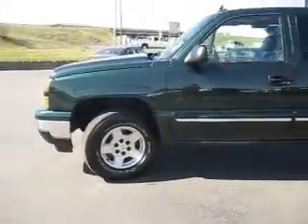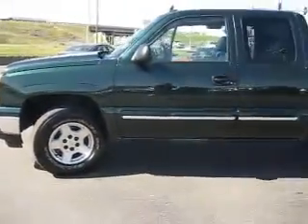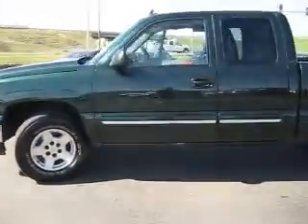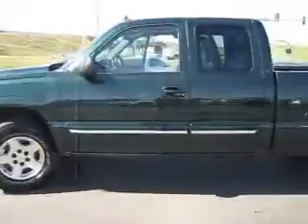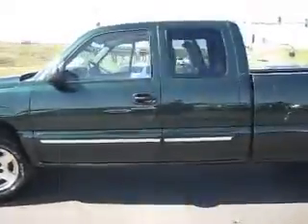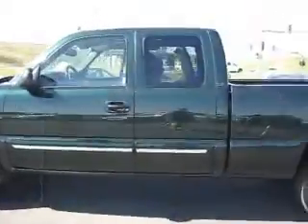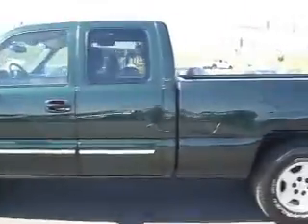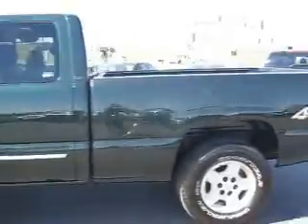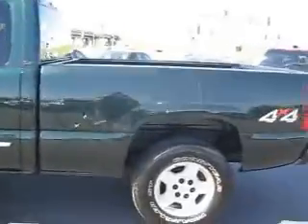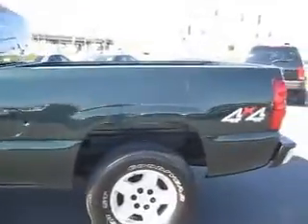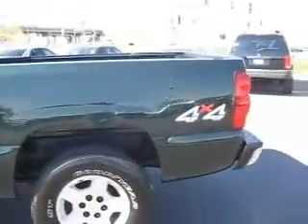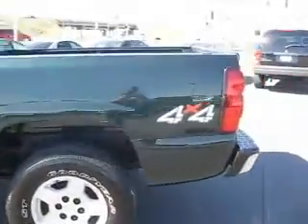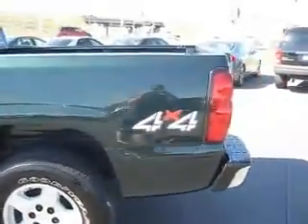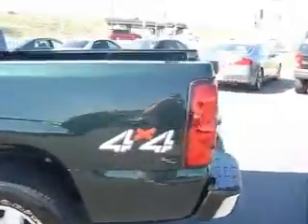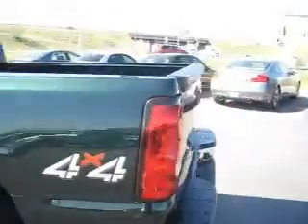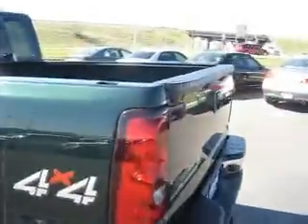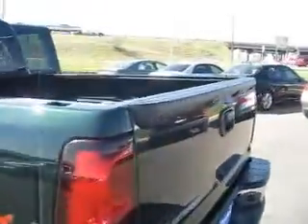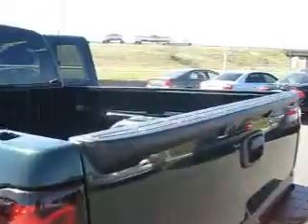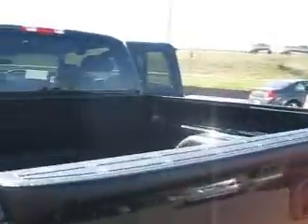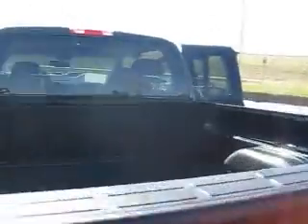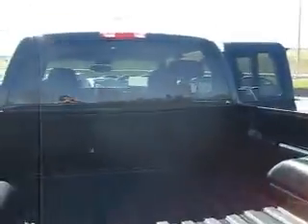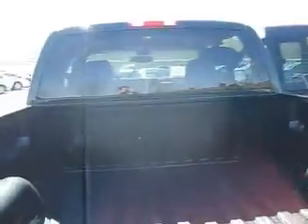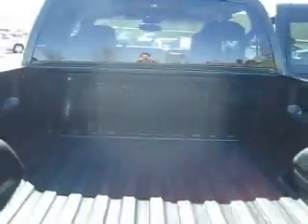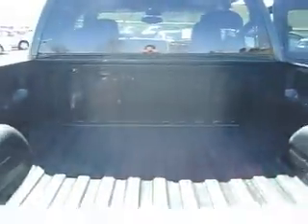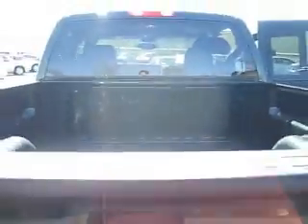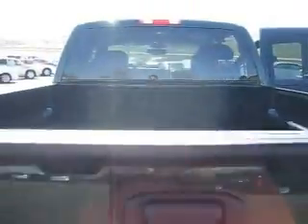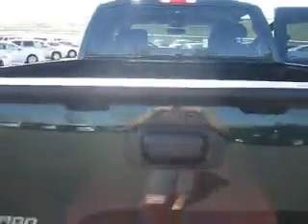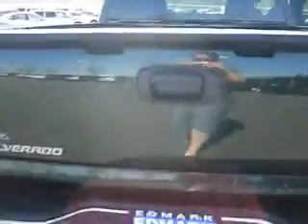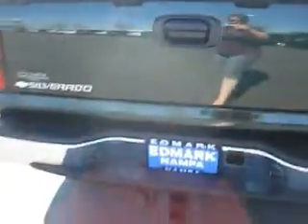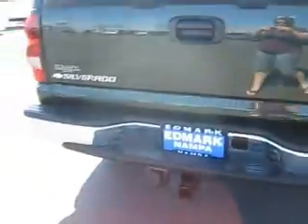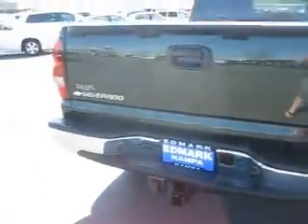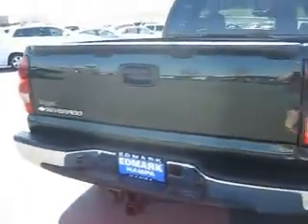The exterior of this truck is in amazing shape, and it features tinted windows. Inside the back it is a short bed, but it sure won't leave you short on cargo room. We also have towing capabilities.